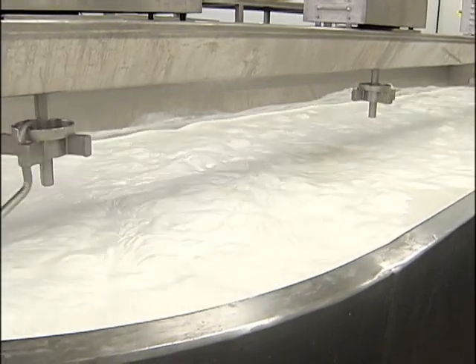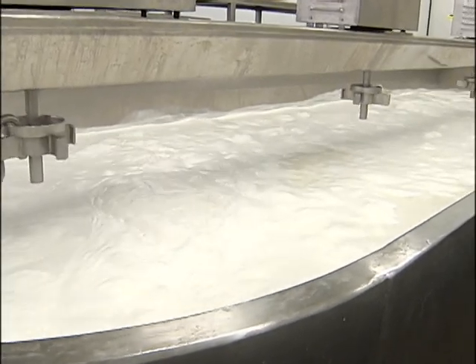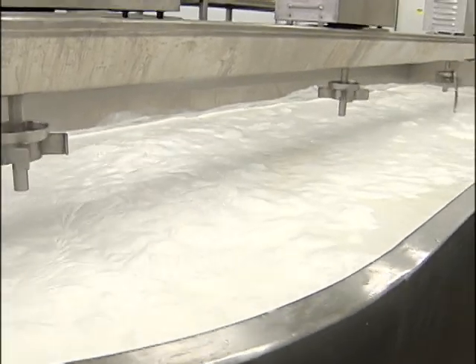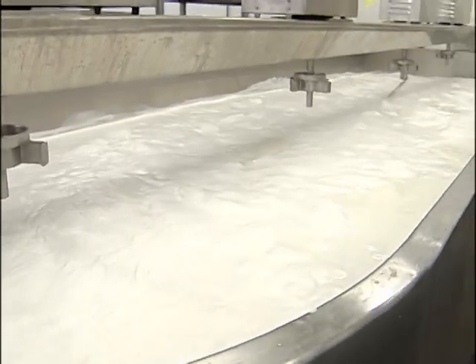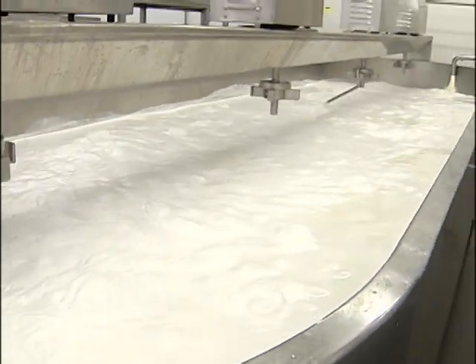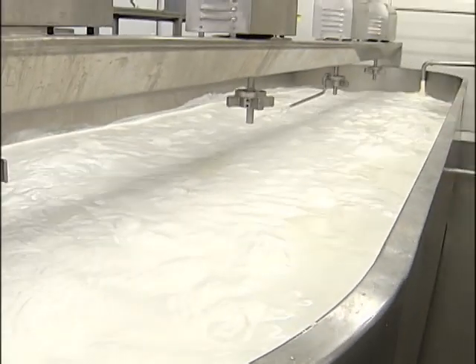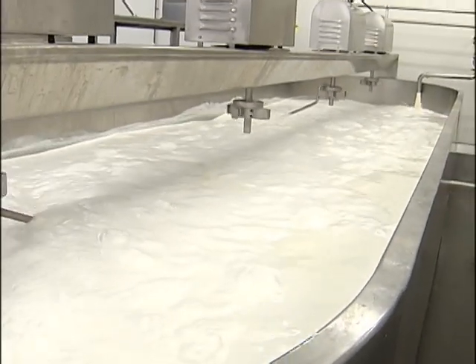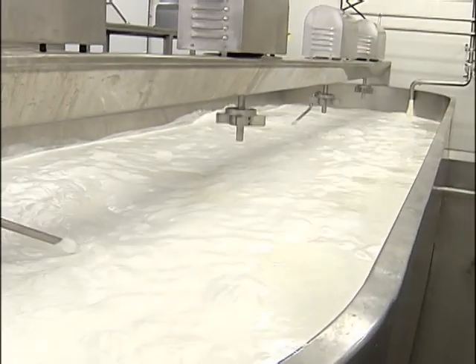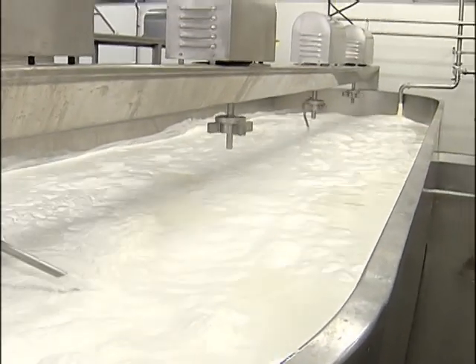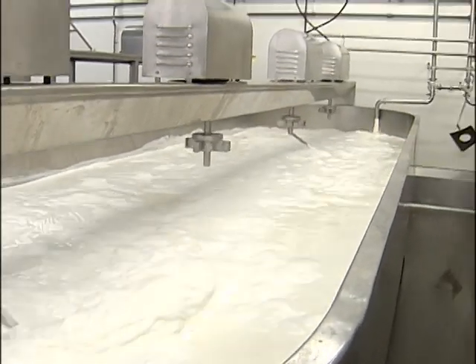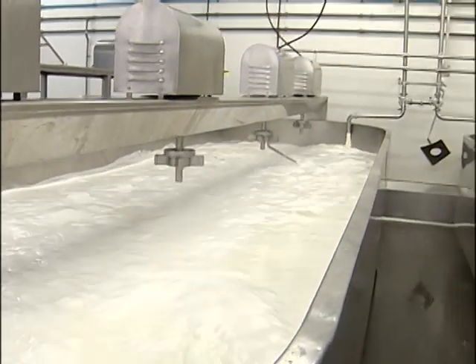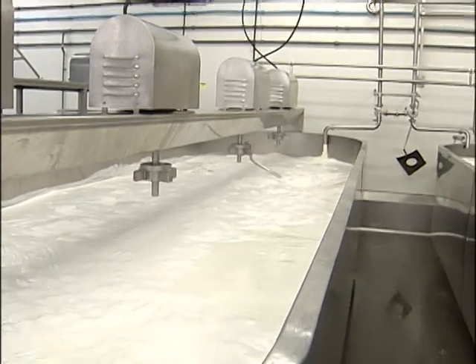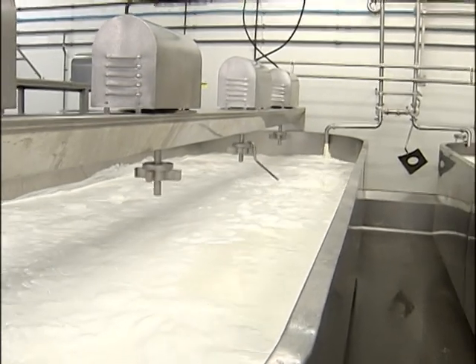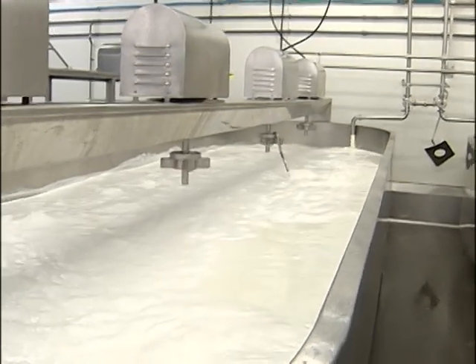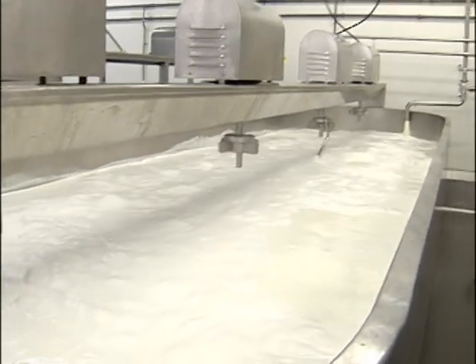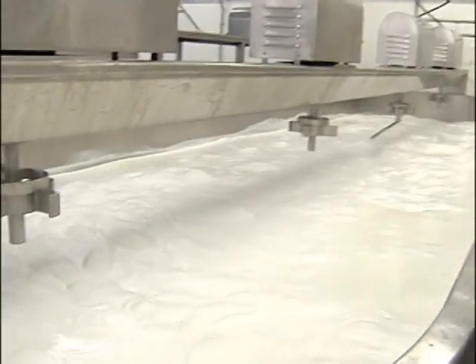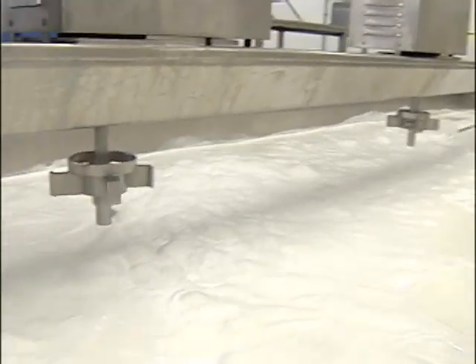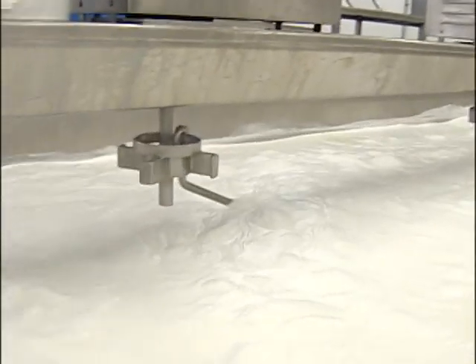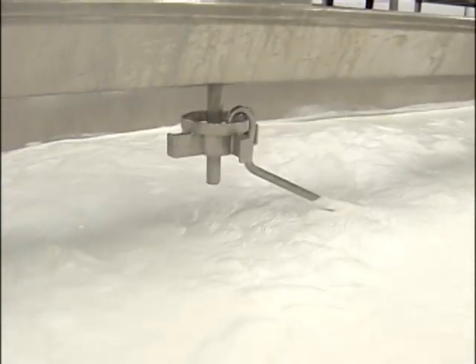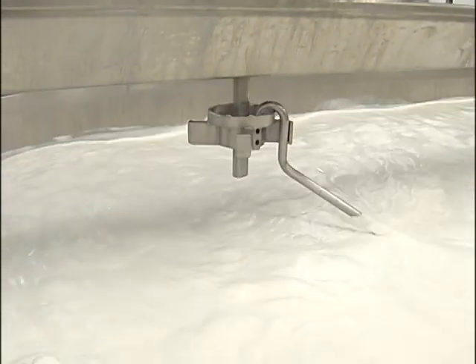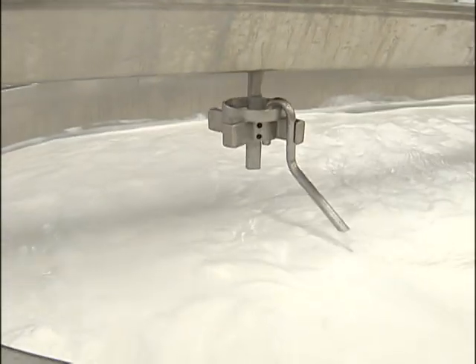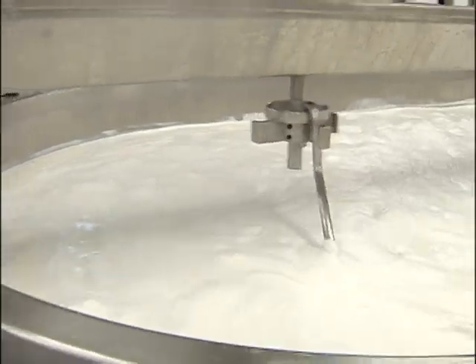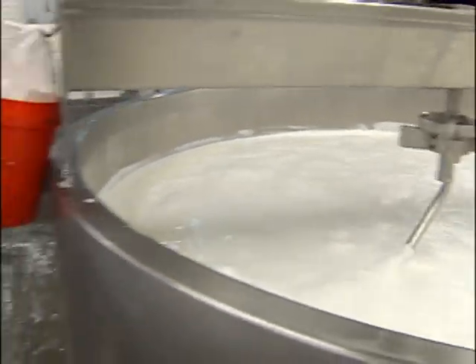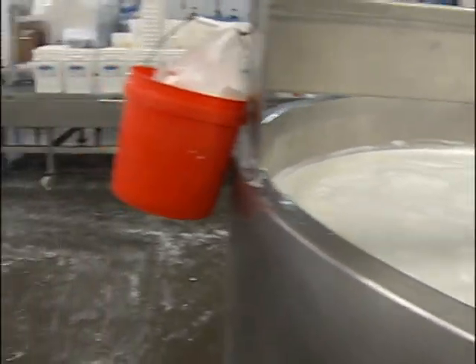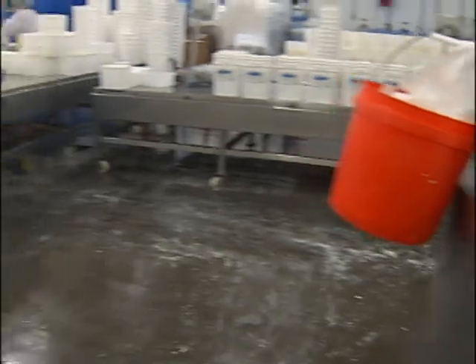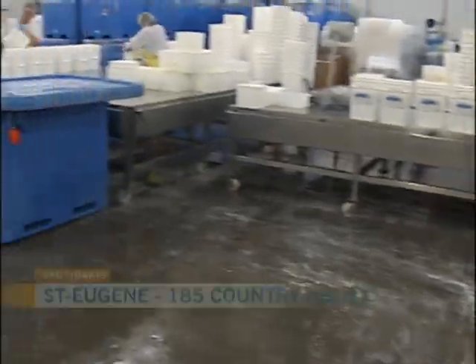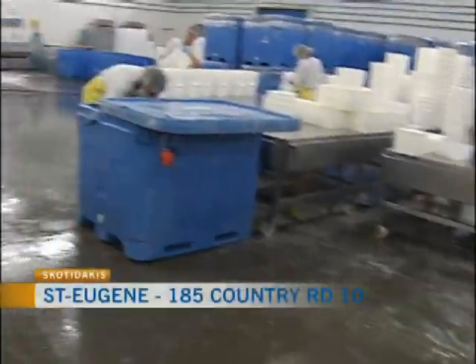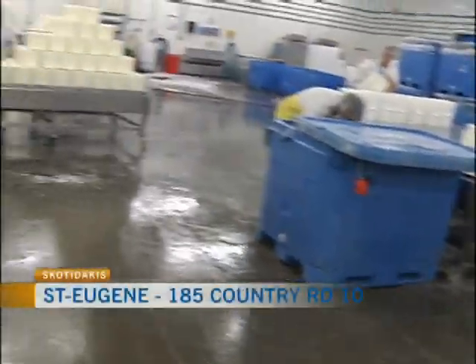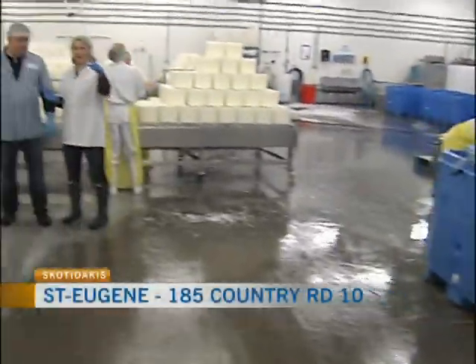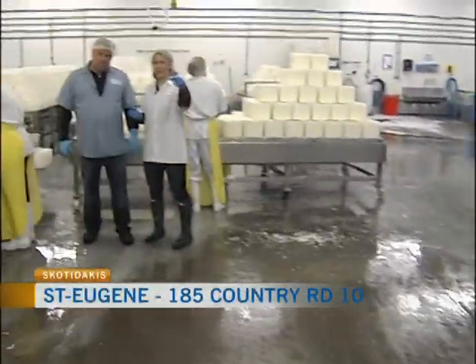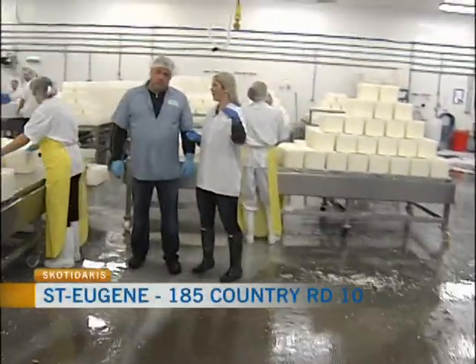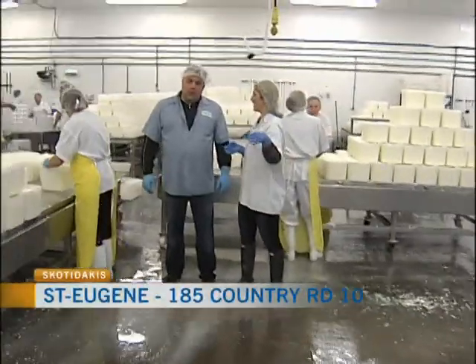There you can see the milk coming in from the pasteurized part. Welcome to Skotidakis Farms here in St. James, joined once again by the owner John. John, explain for us what we were just looking at there.